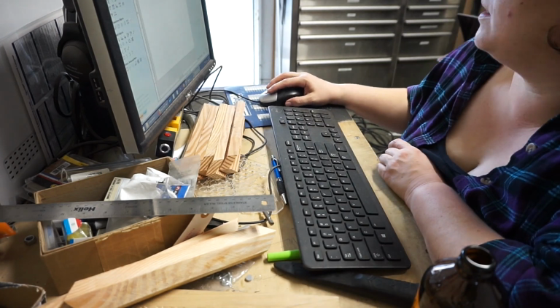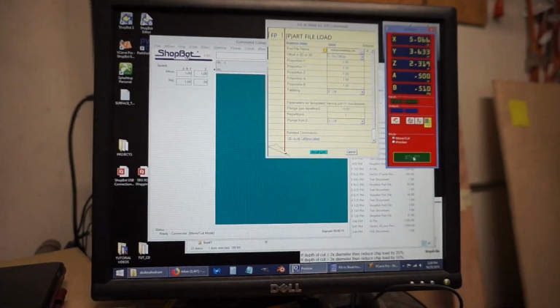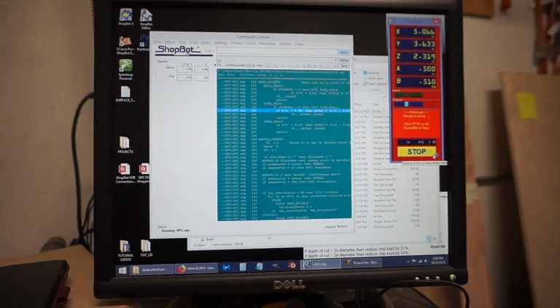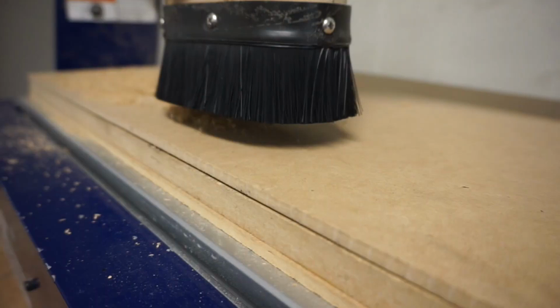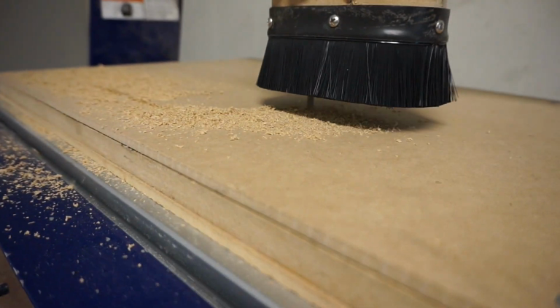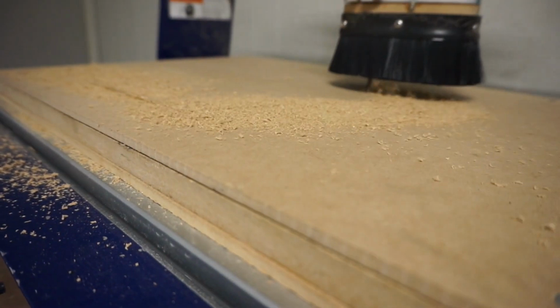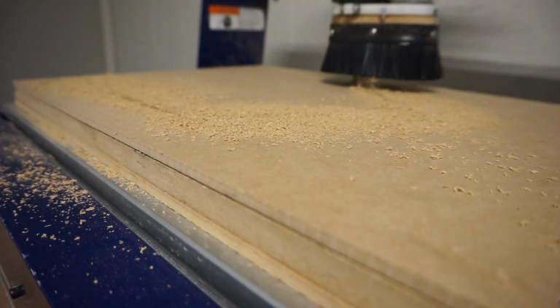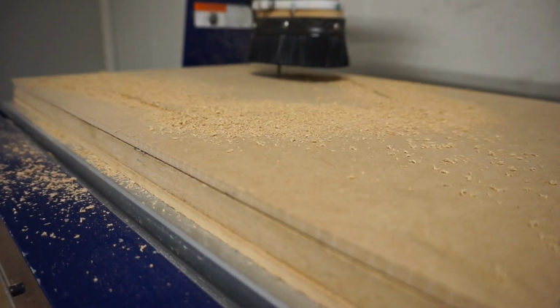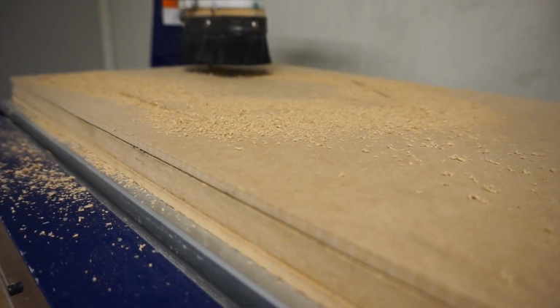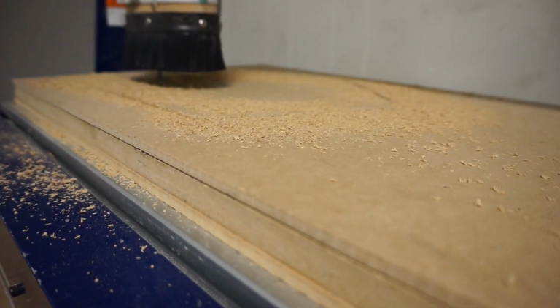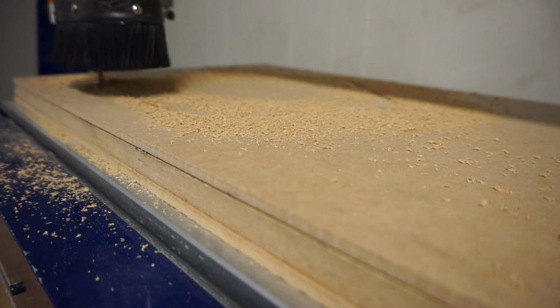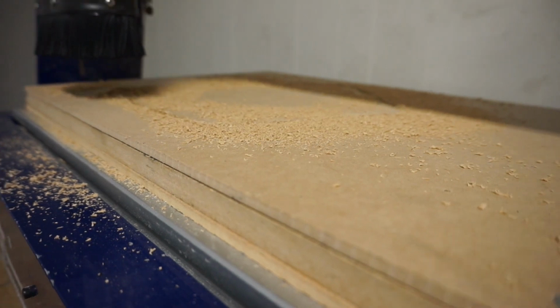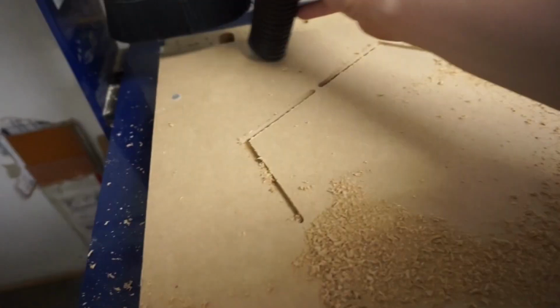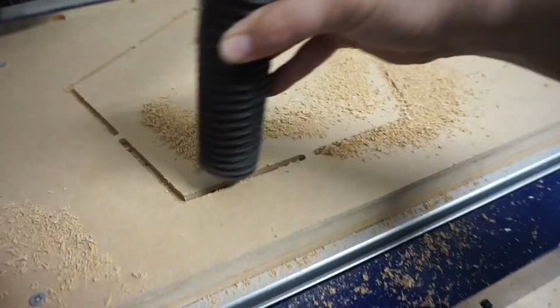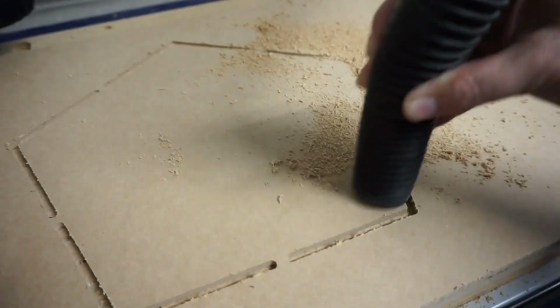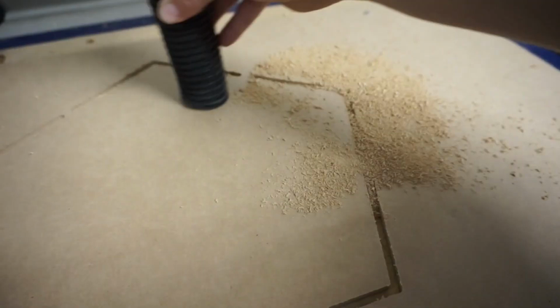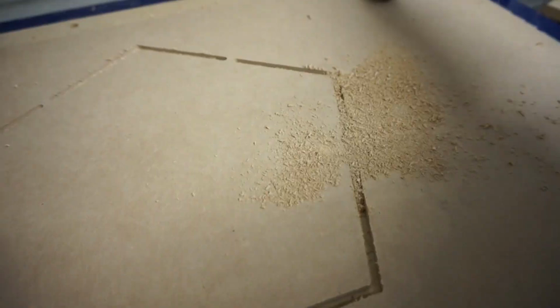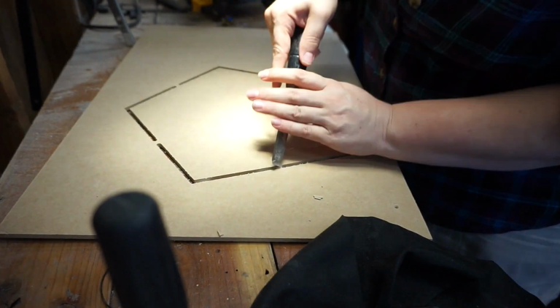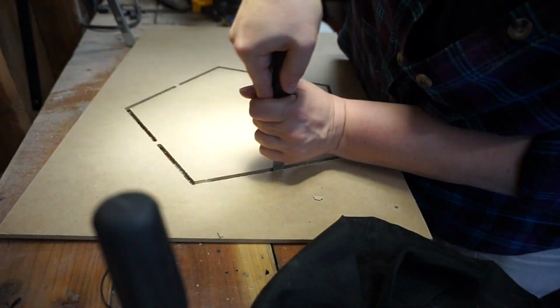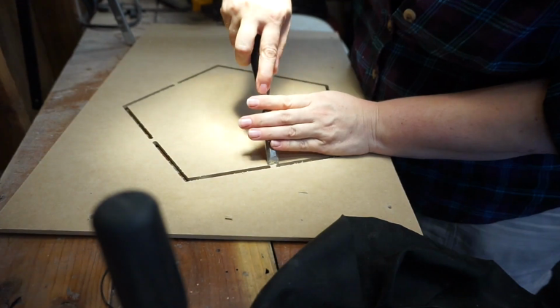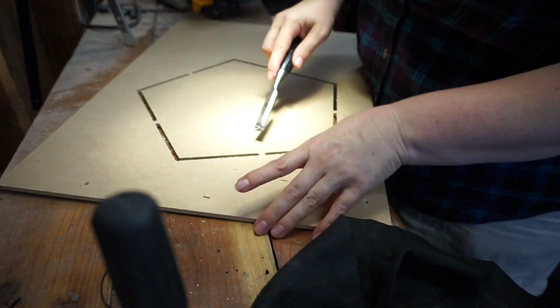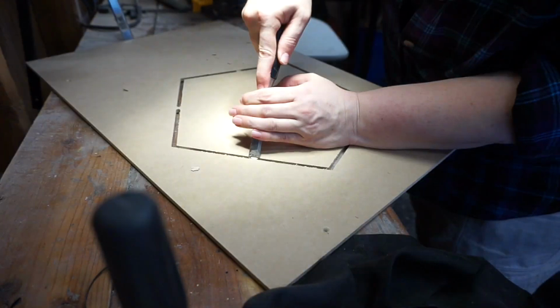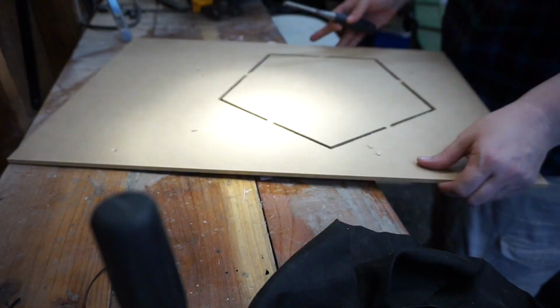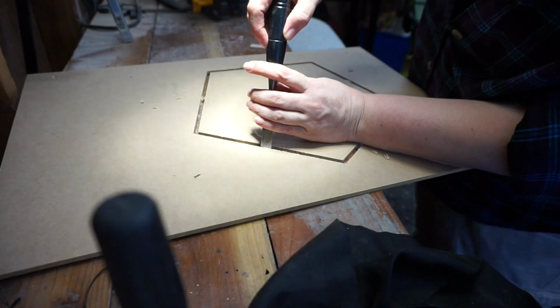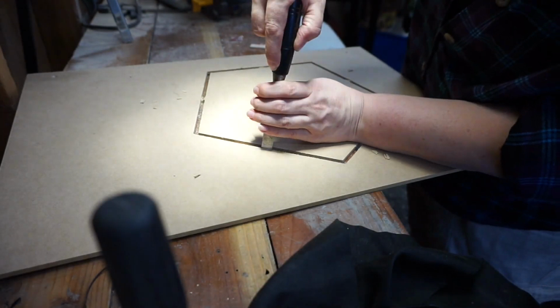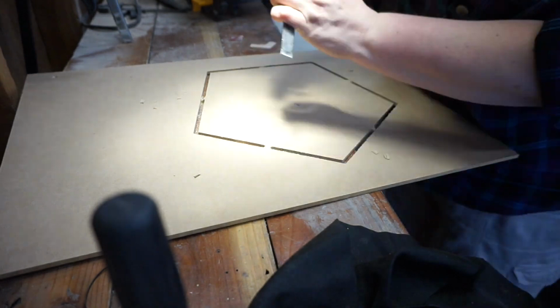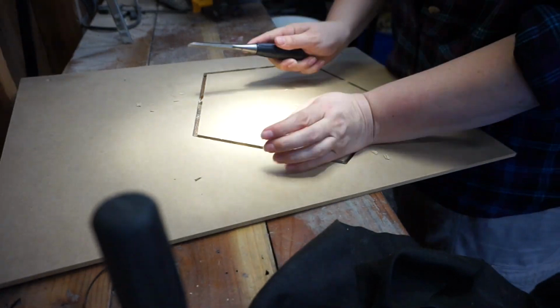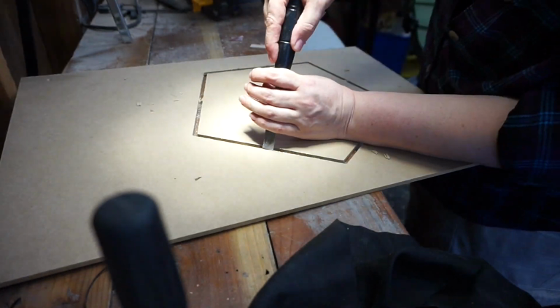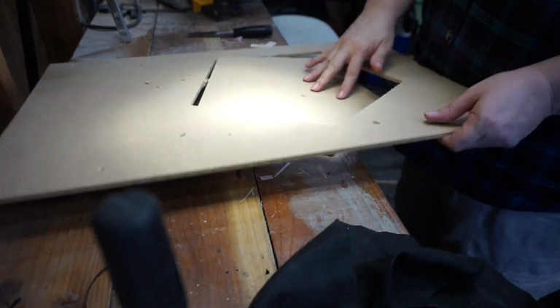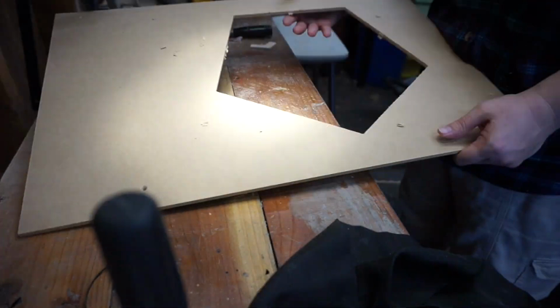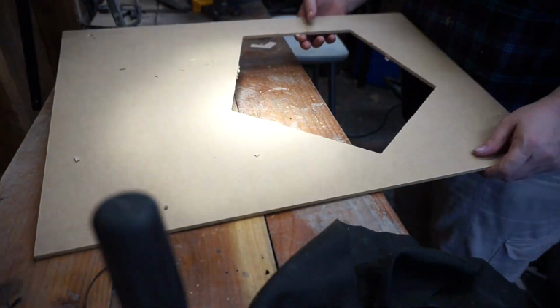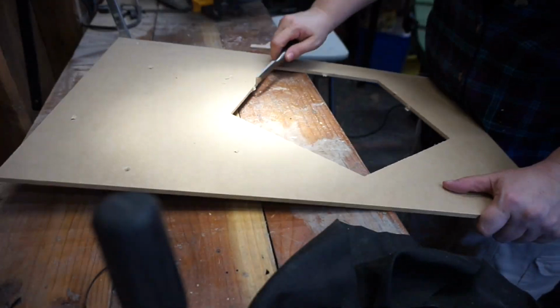I cut out a pentagon on the CNC mill that would fit five edge pieces together snugly. Rather than remove the scroll saw blade to cut these tabs, I just used a chisel. It was there — calling my name.